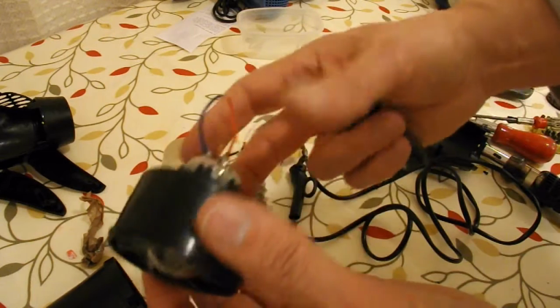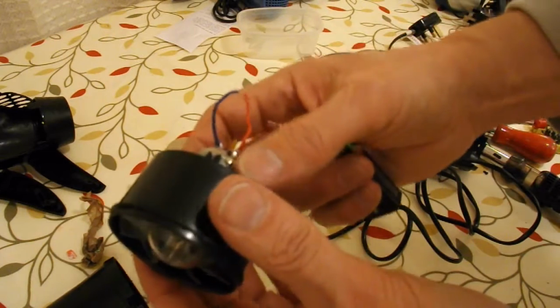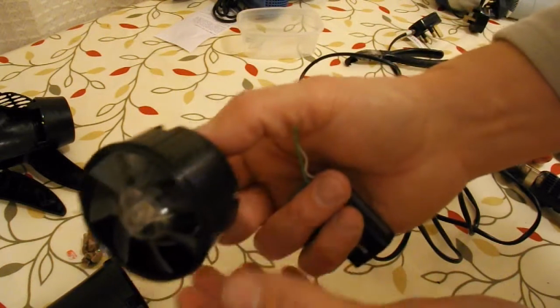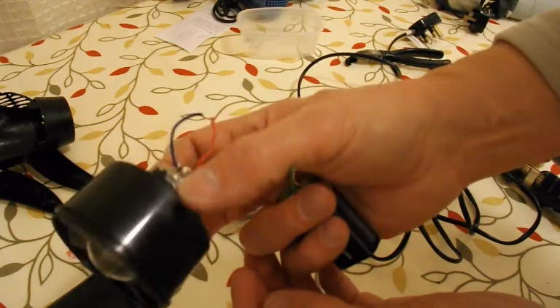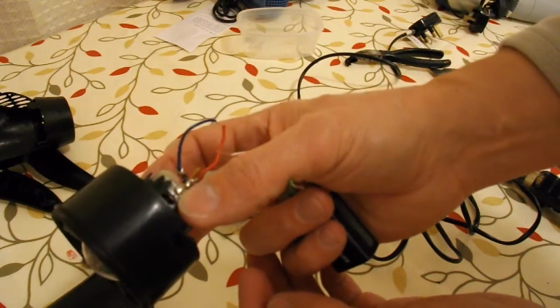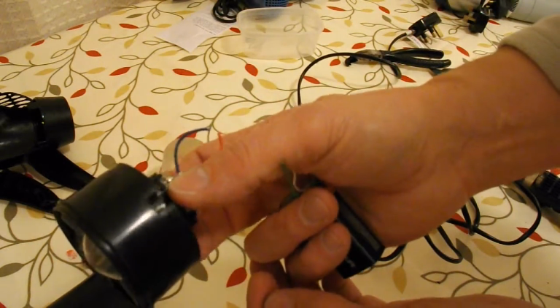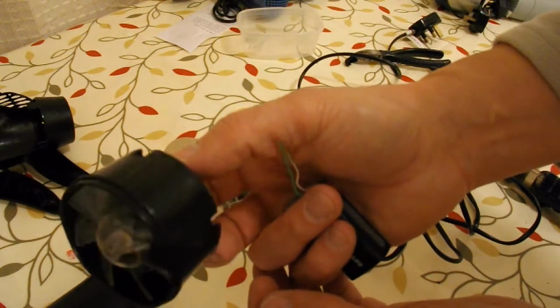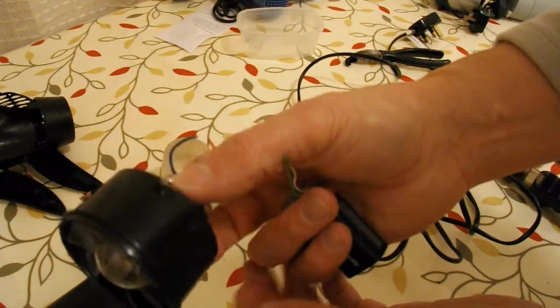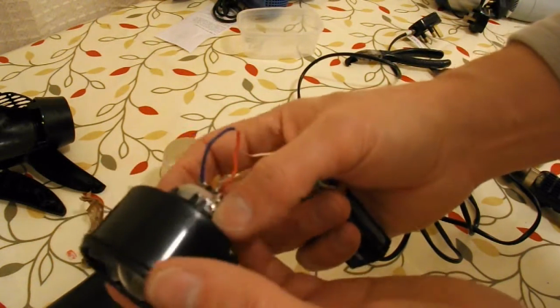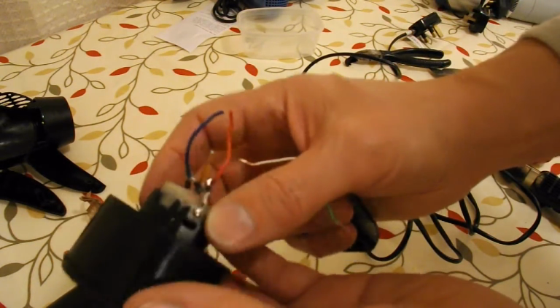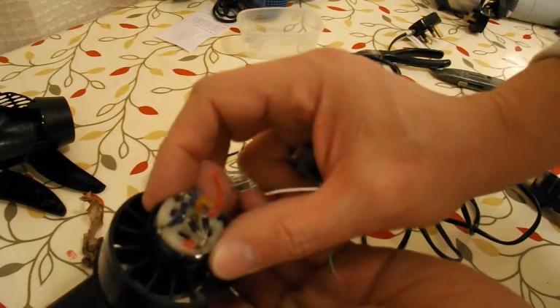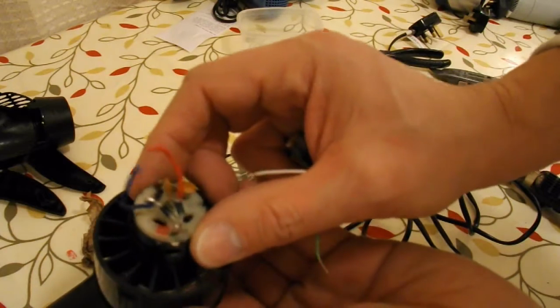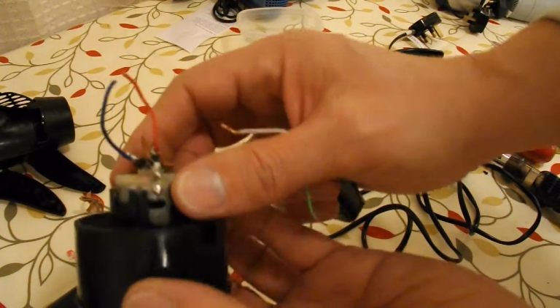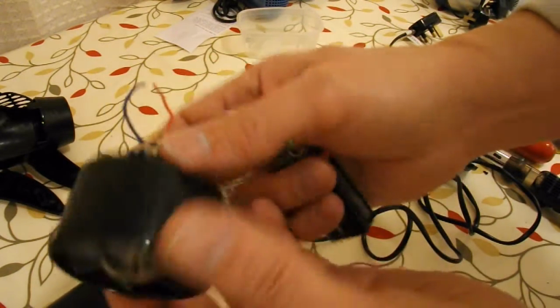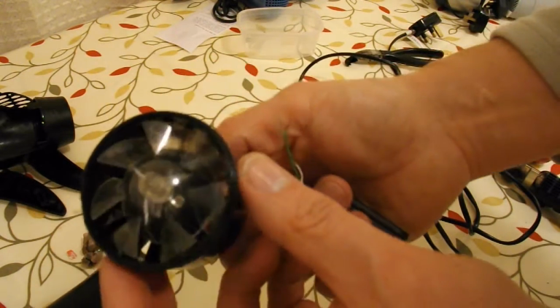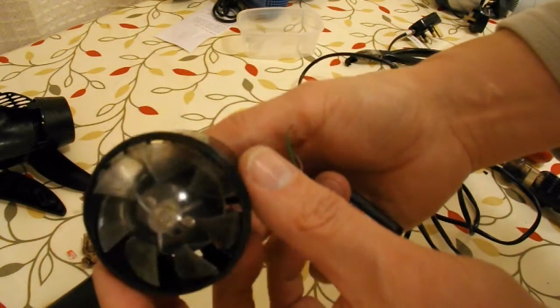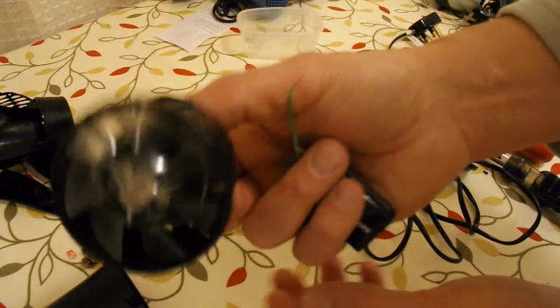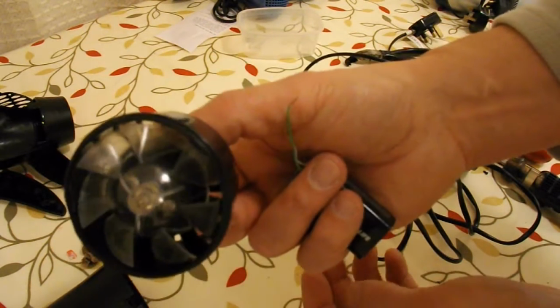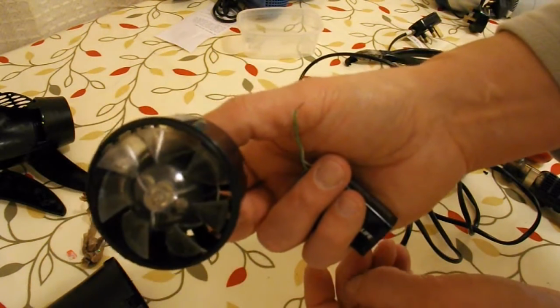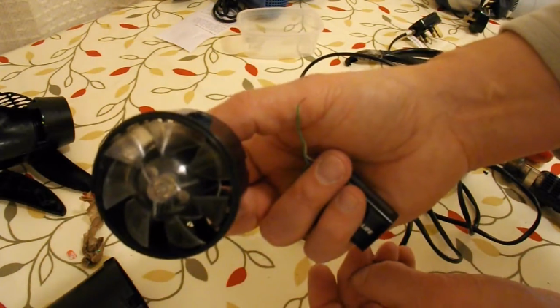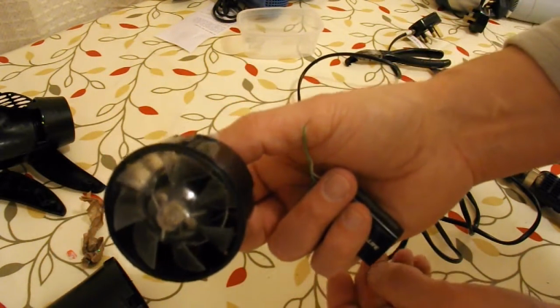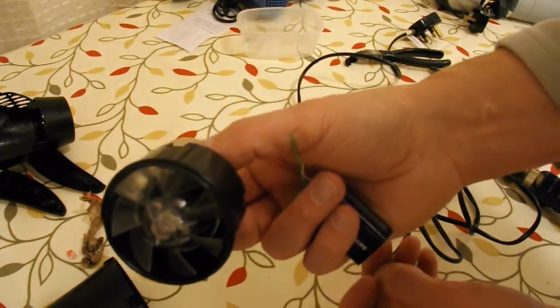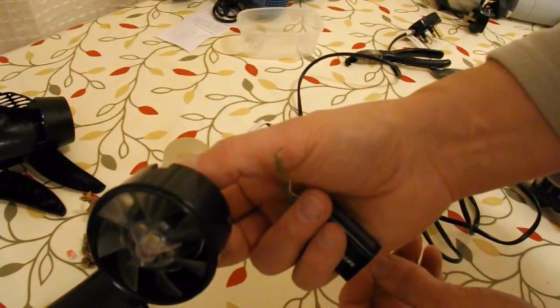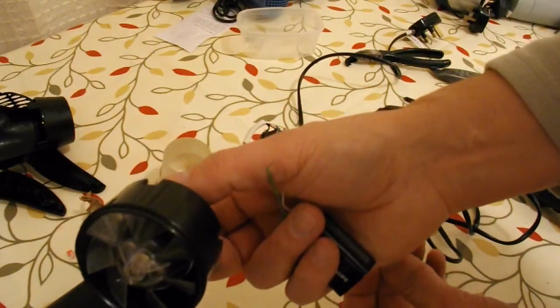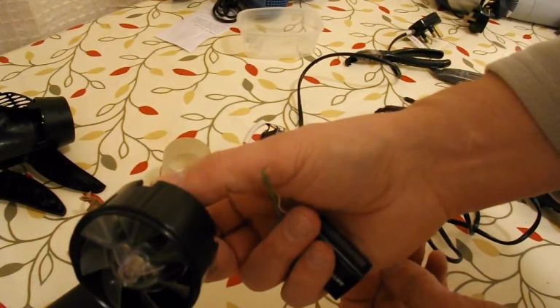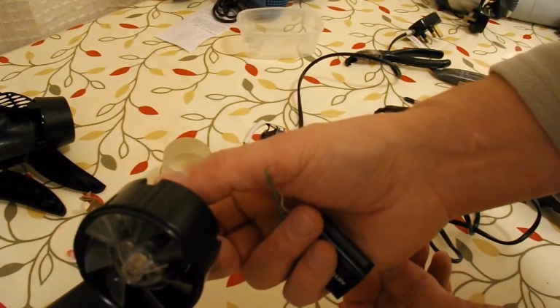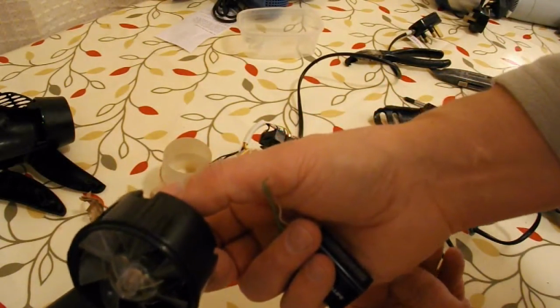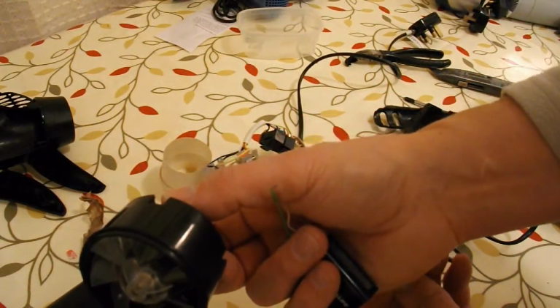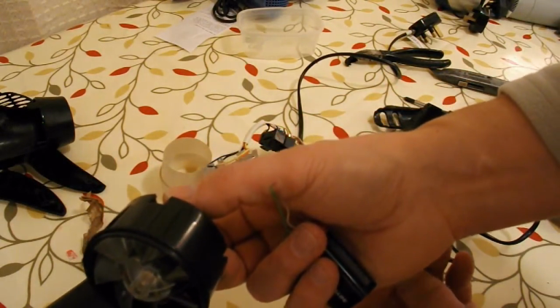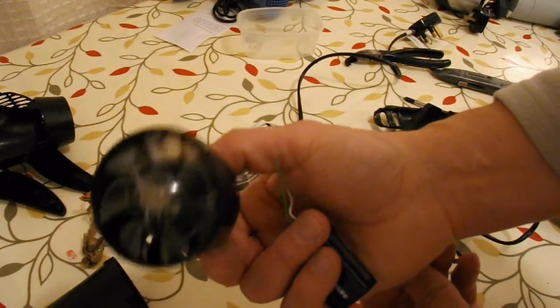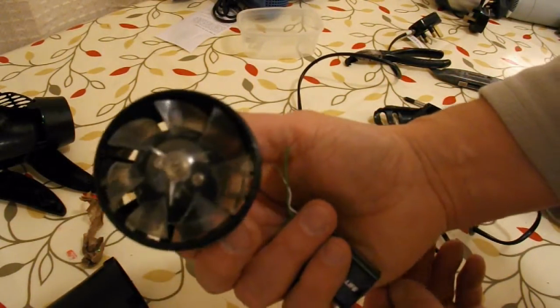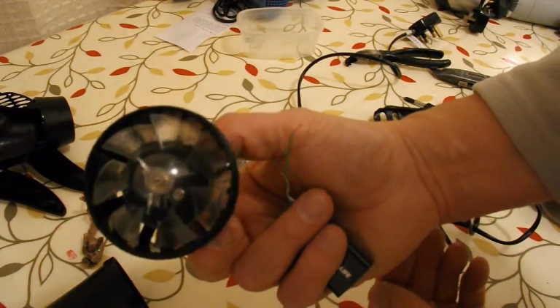There you go — a nice simple DC motor with a nice fan on it, out of the middle of our hair dryer. So we've got the potential for some sort of ducted fan car, hovercraft, or something like that. That's what I'm actually after. Hopefully I'll speed up a bit on the others so we can get them all out.